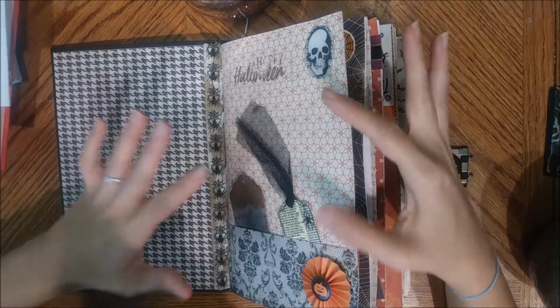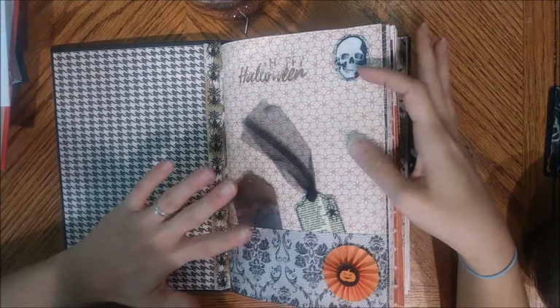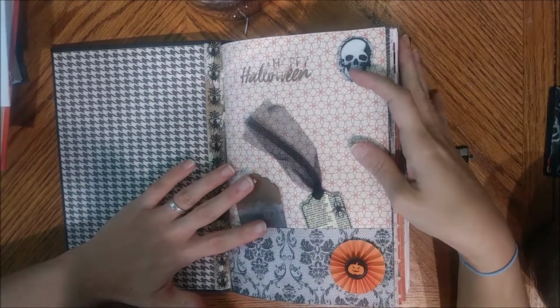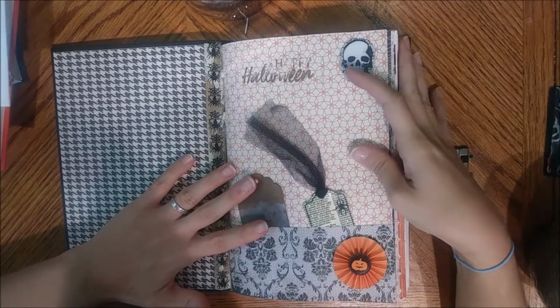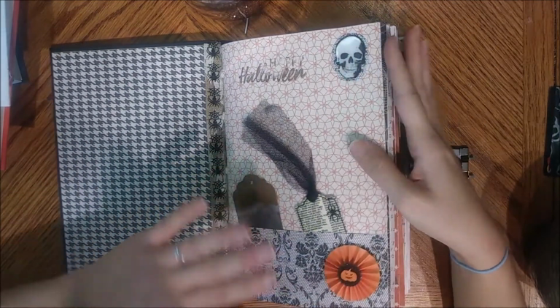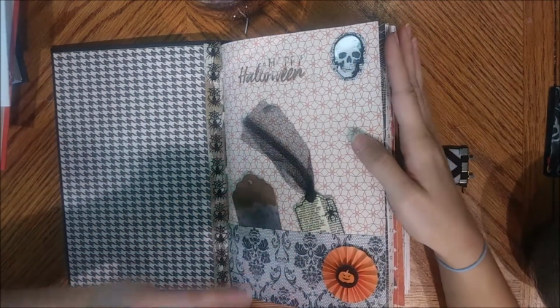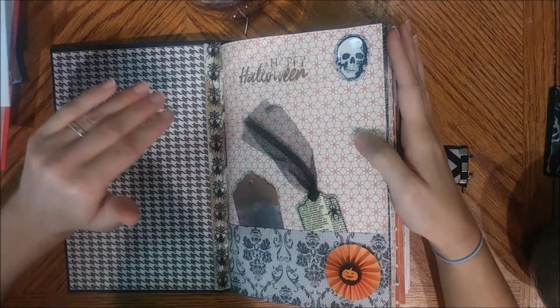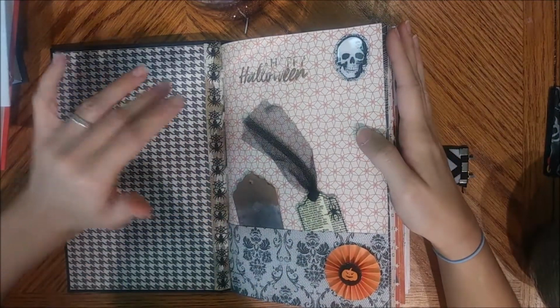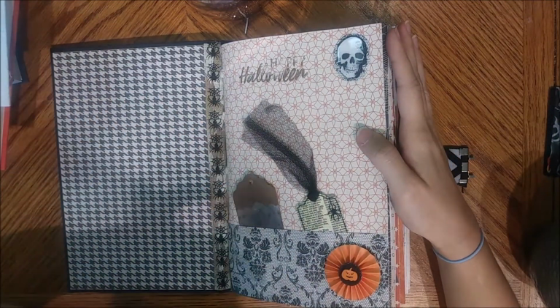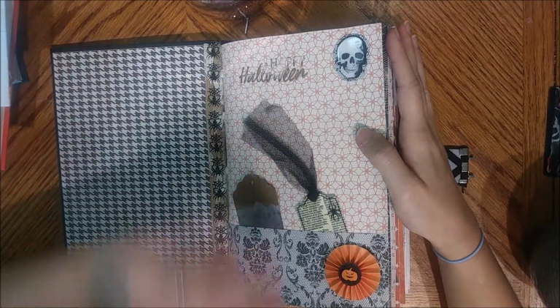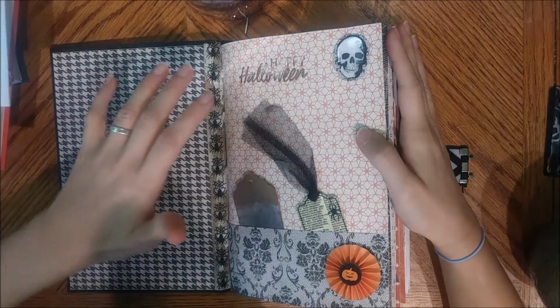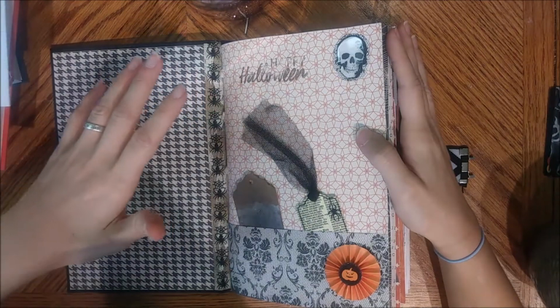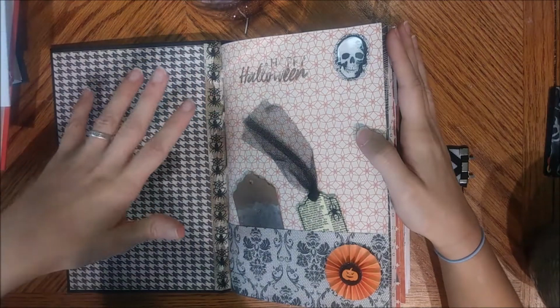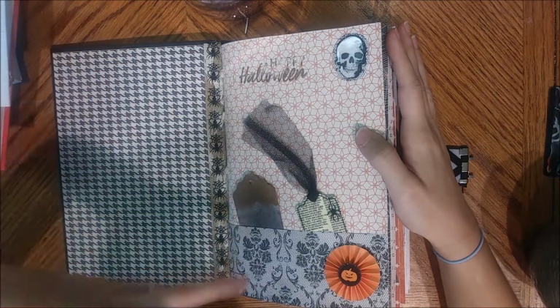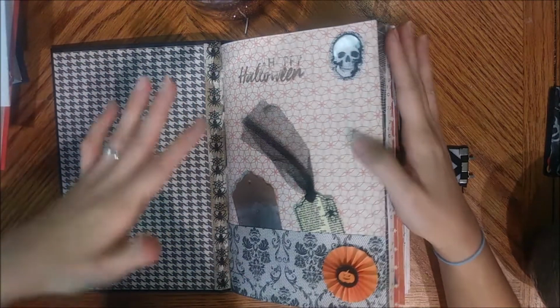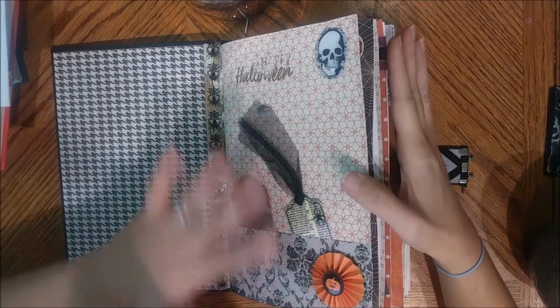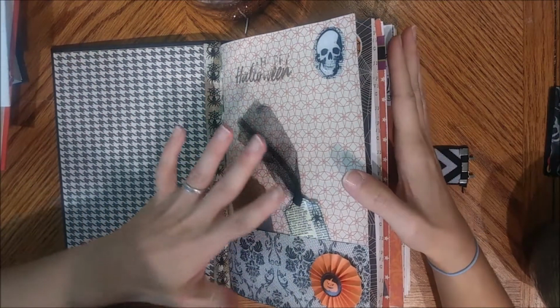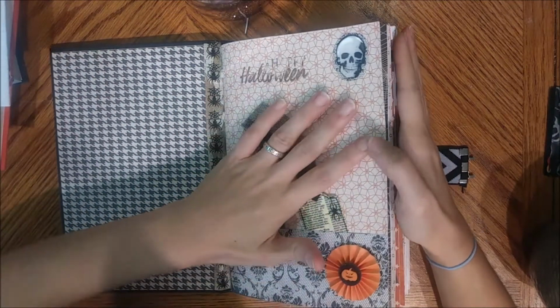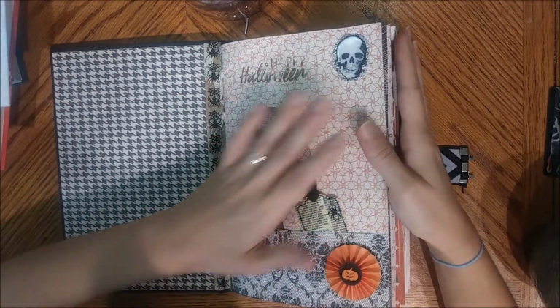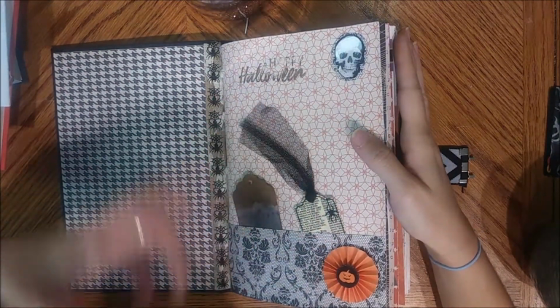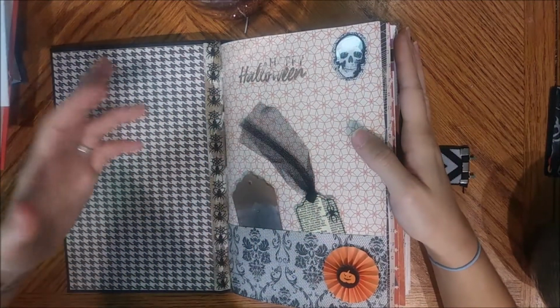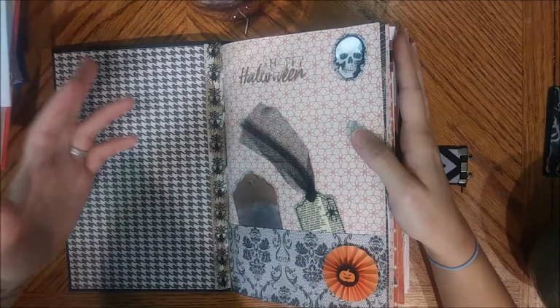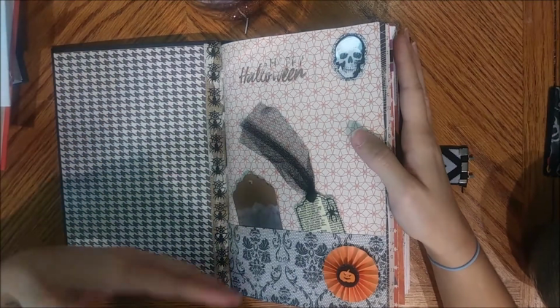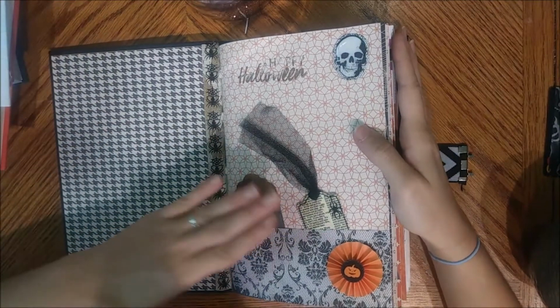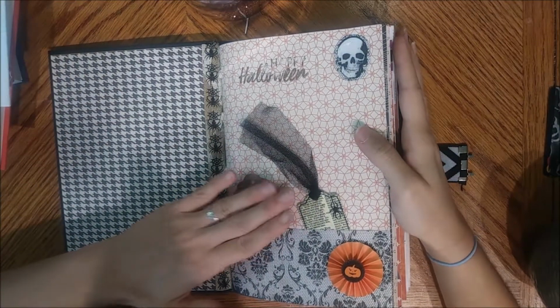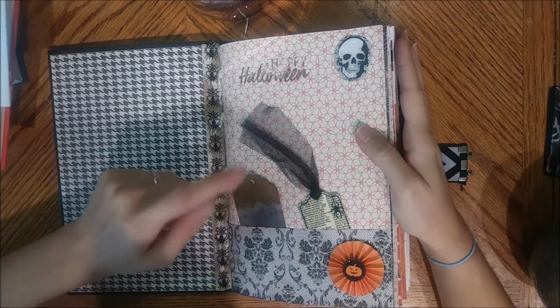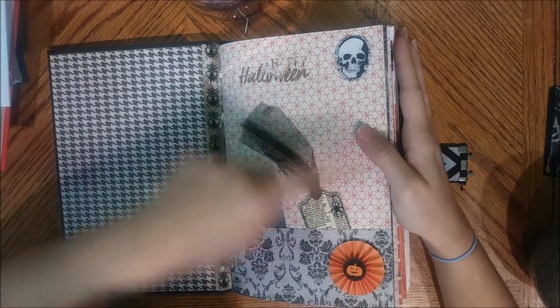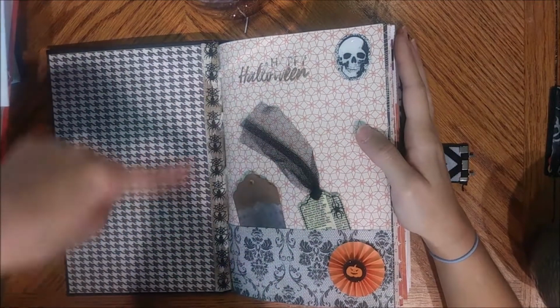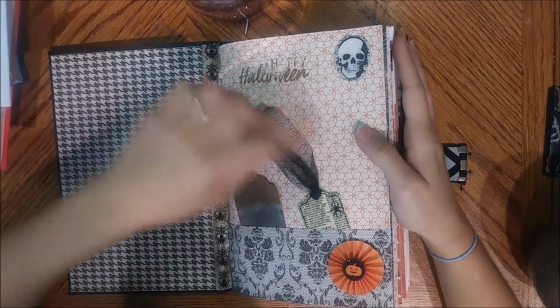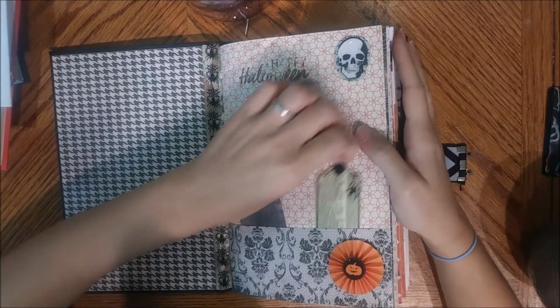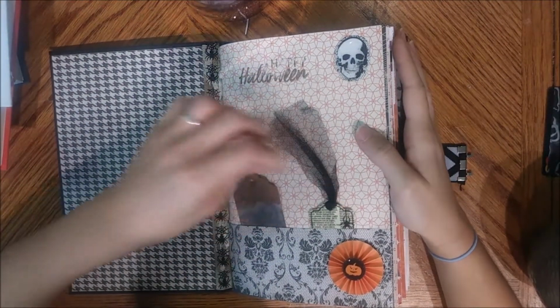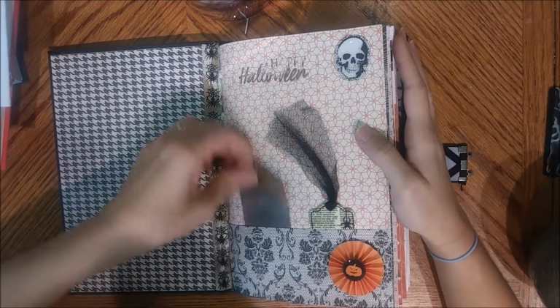That's kind of the way I wanted to go with this. I wanted to have lots of writing space, lots of space for pictures, lots of space for you to make it your own. That's my idea for this particular one, so I just left it really simple and stuck a few tags in here — nothing too crazy.